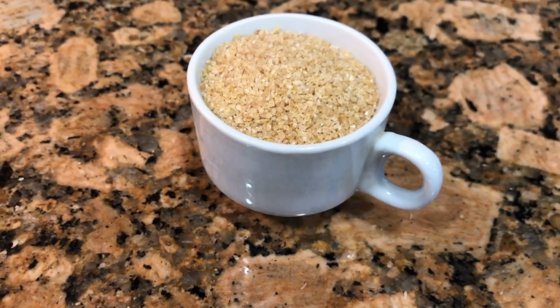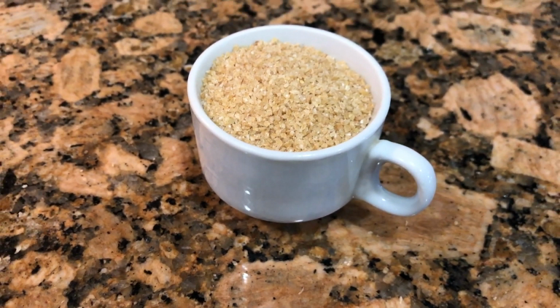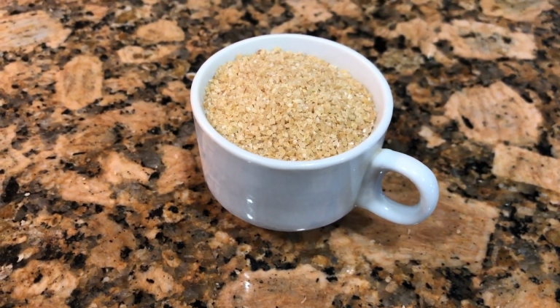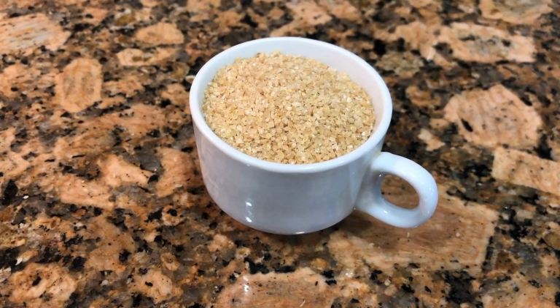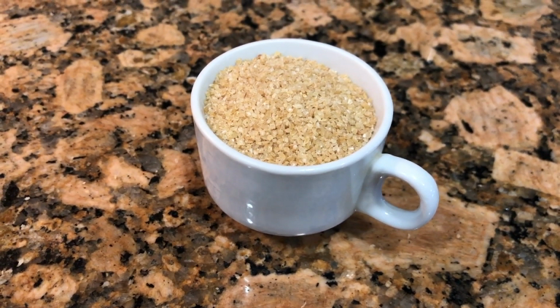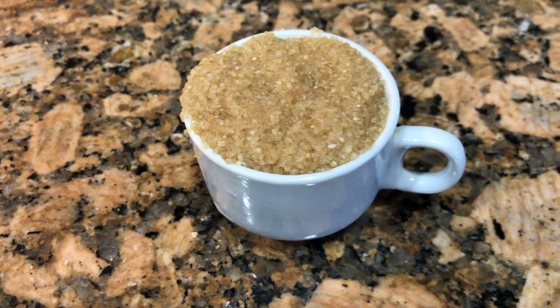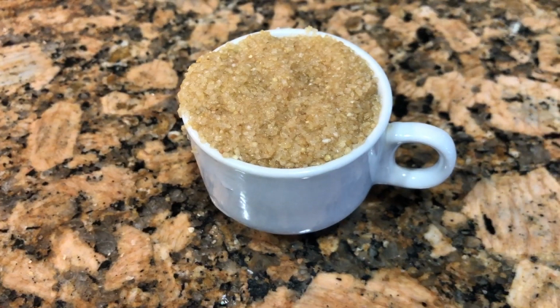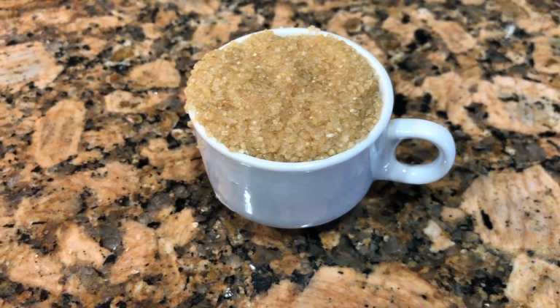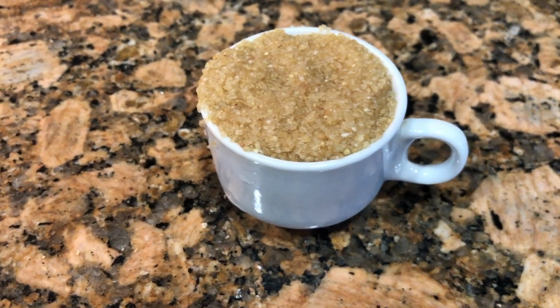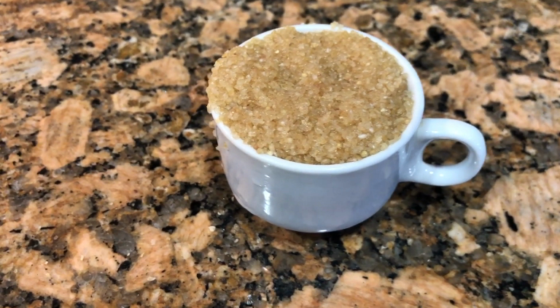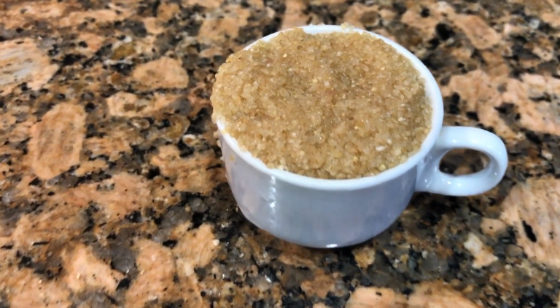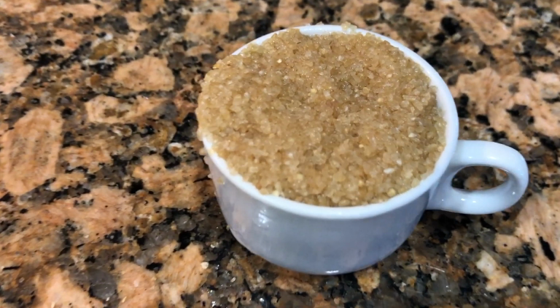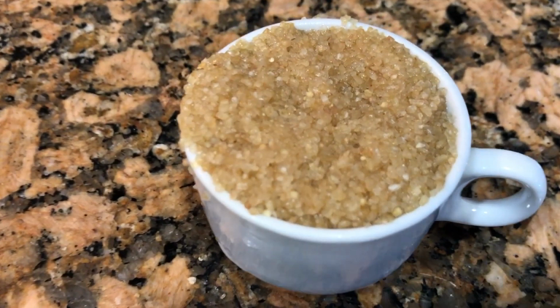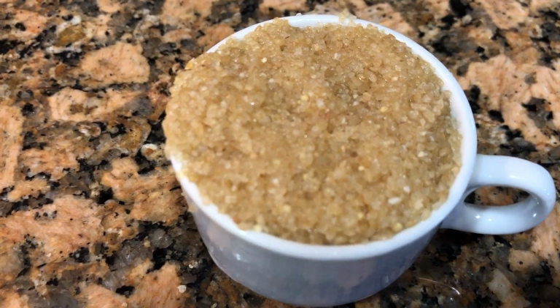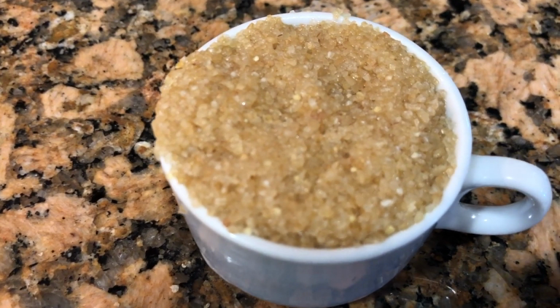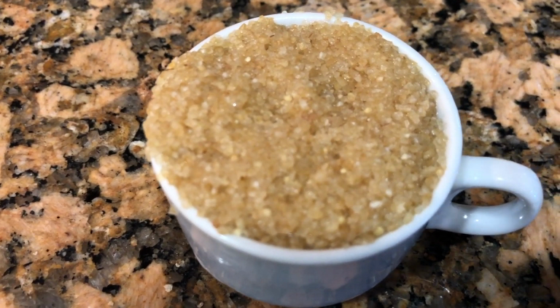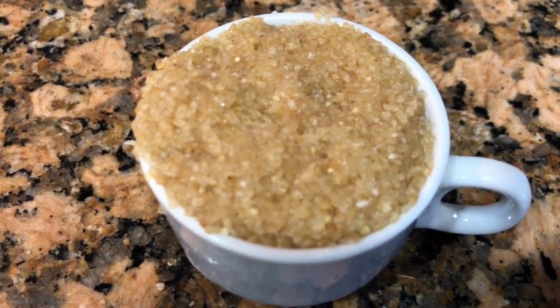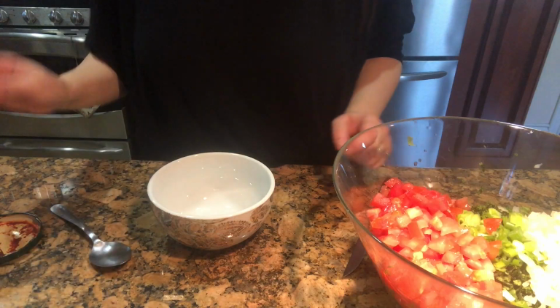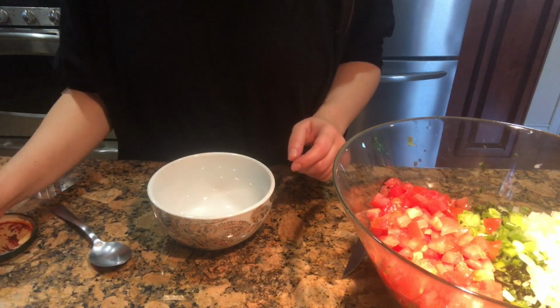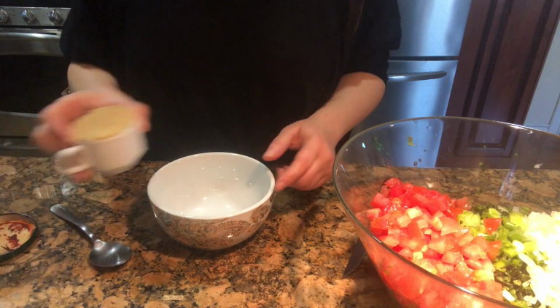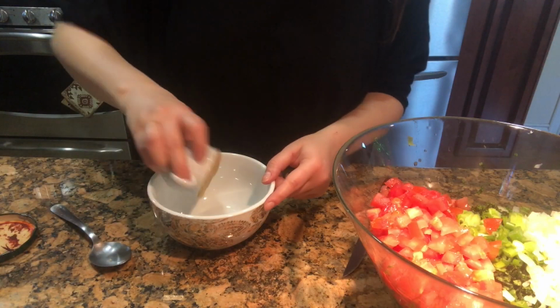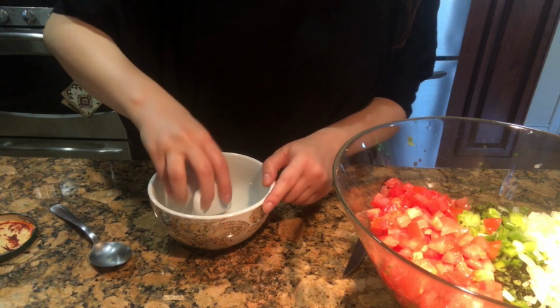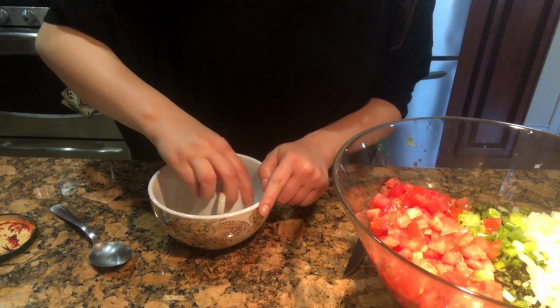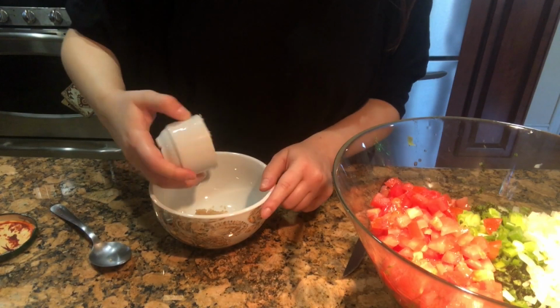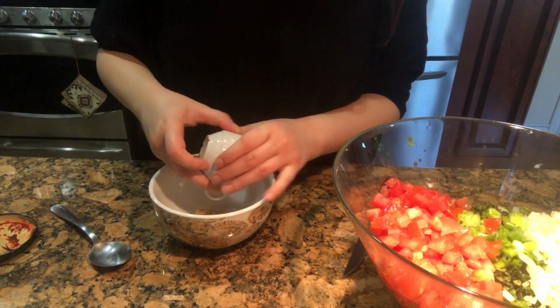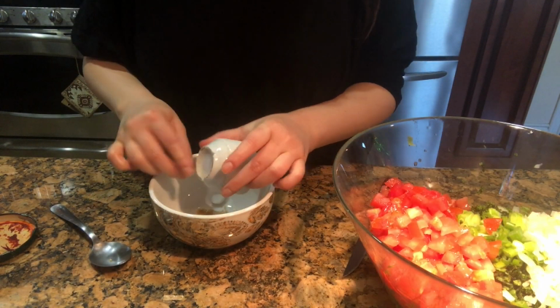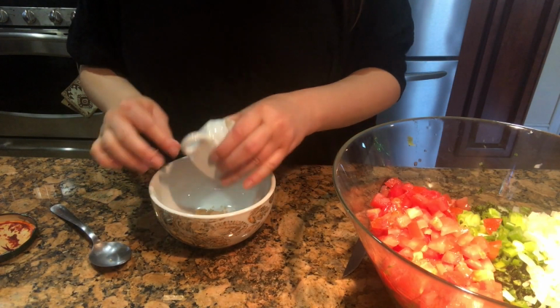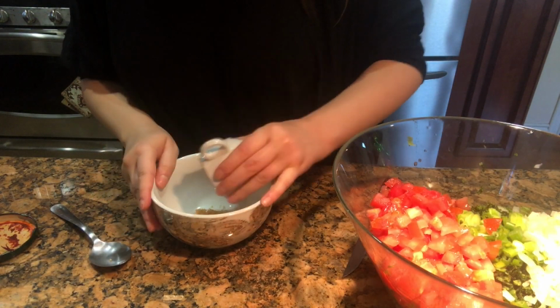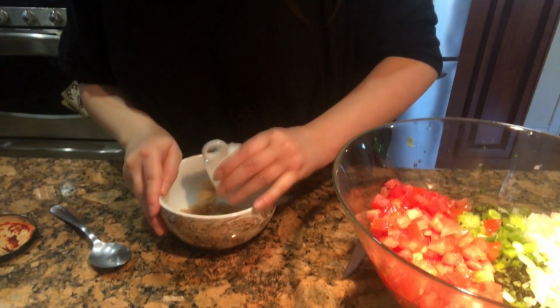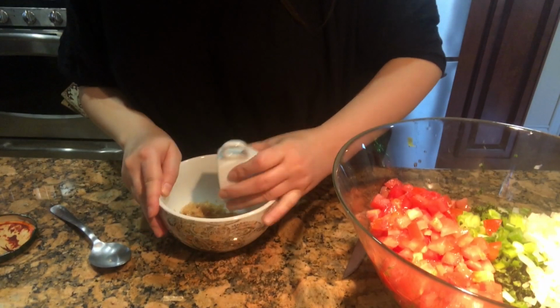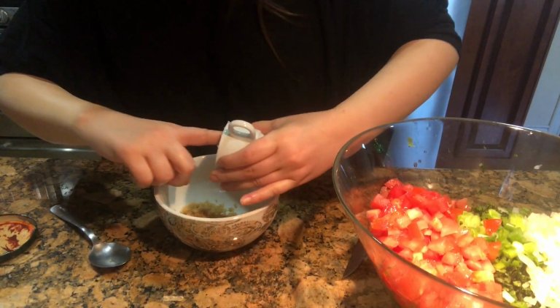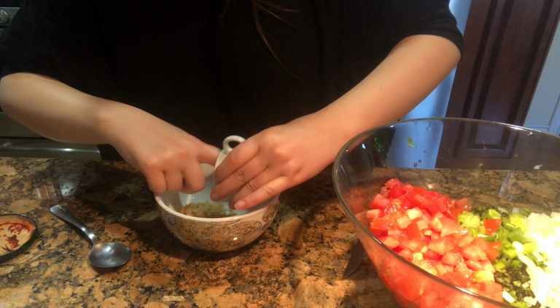Add water to your quarter cup of bulgur. Add the bulgur, pepper paste, and water, and mix until well combined.